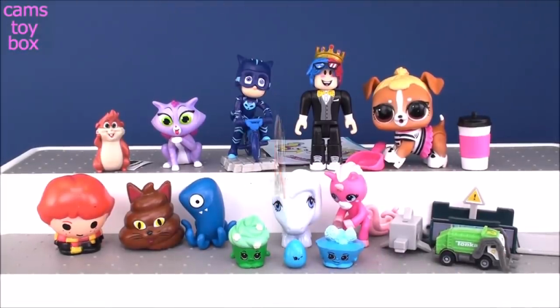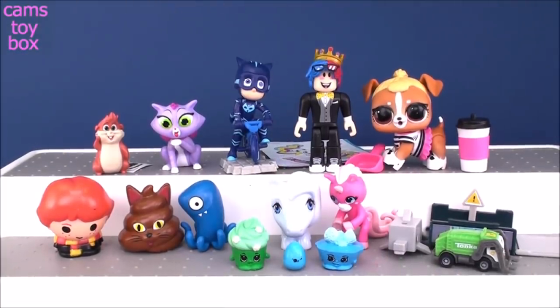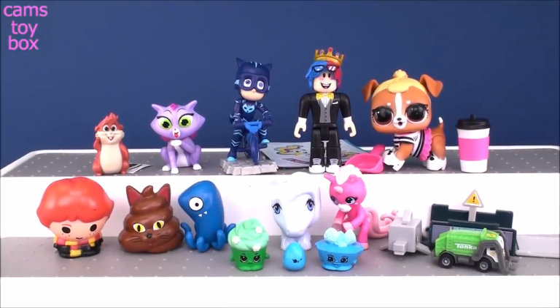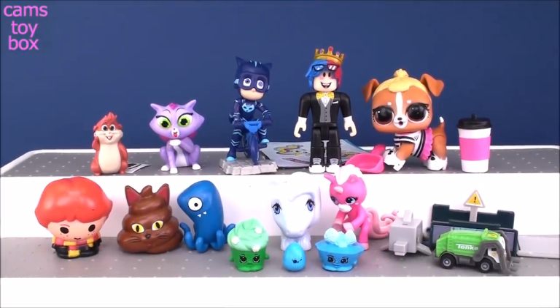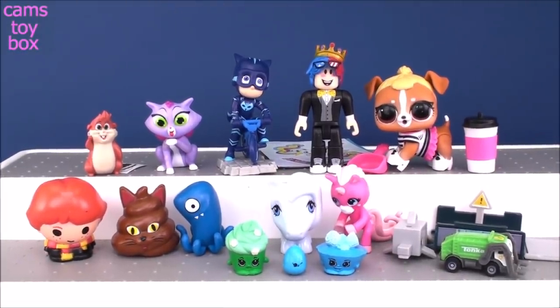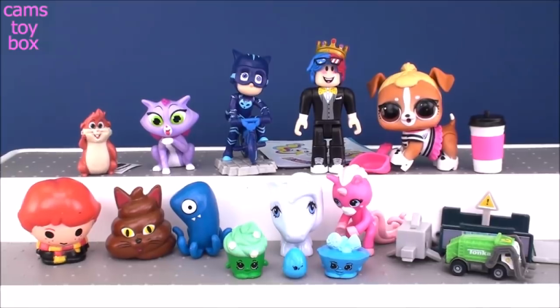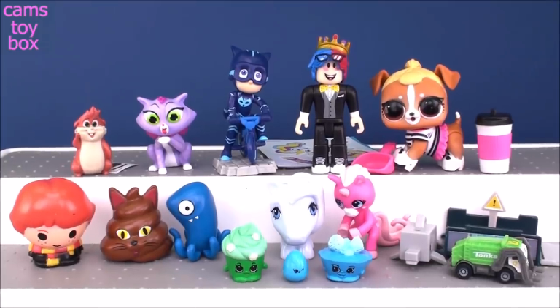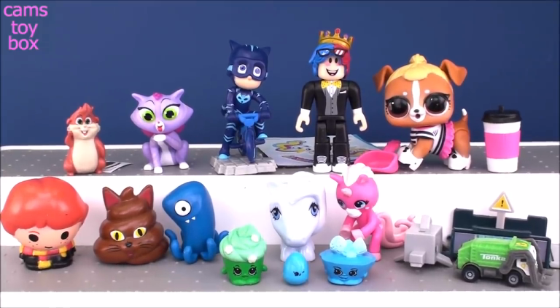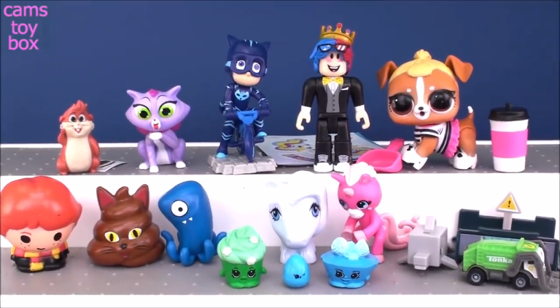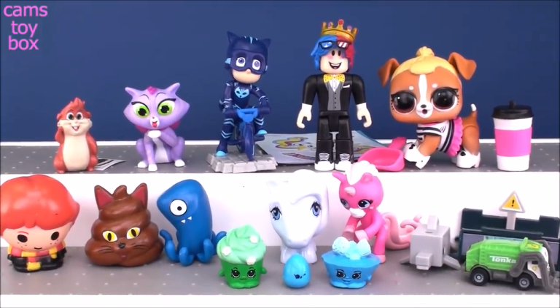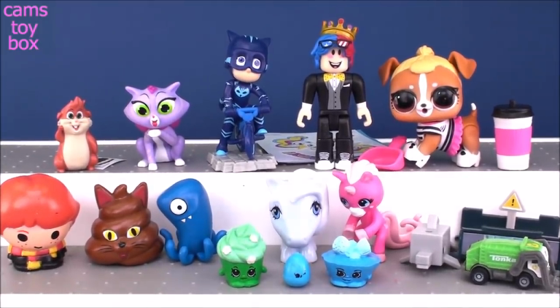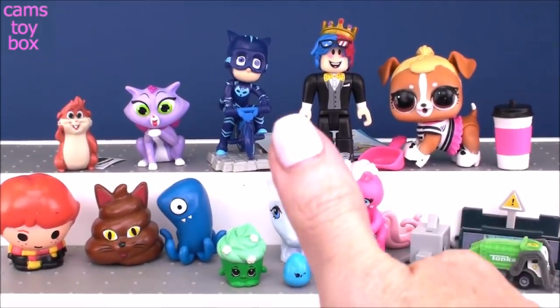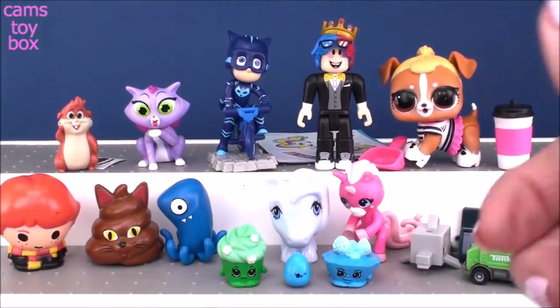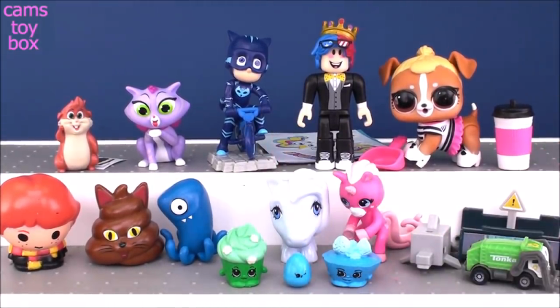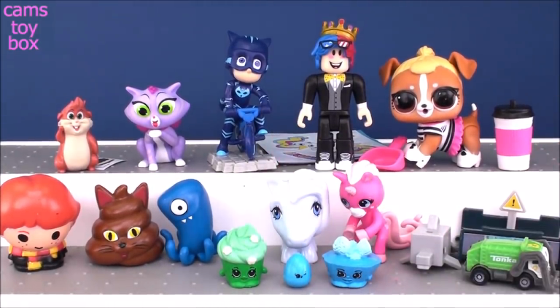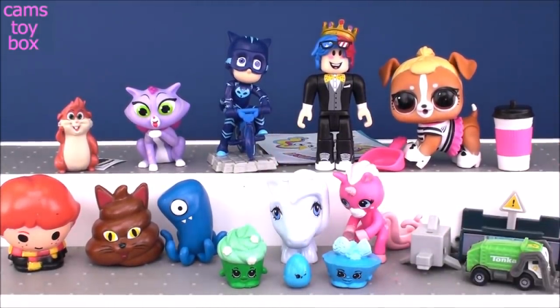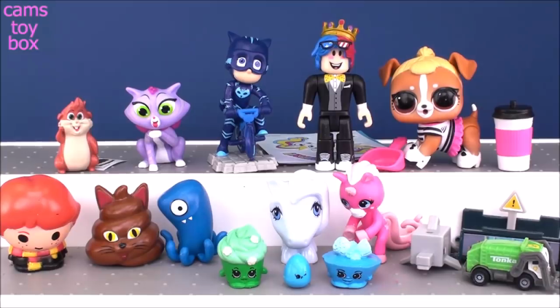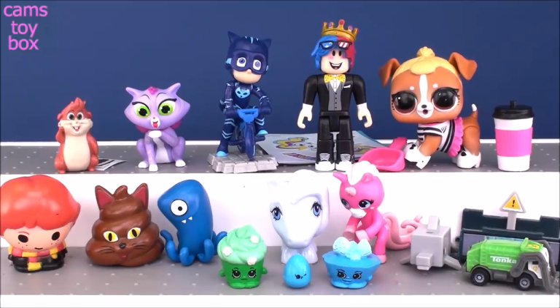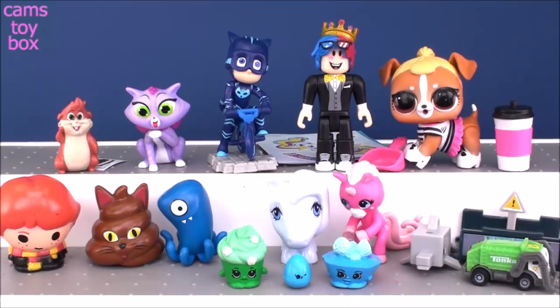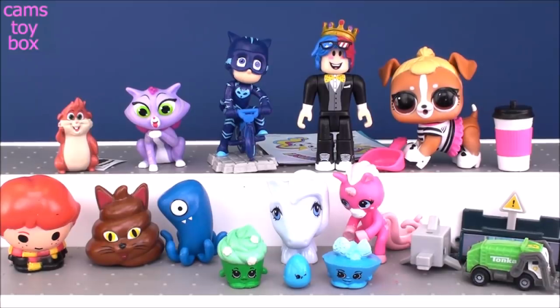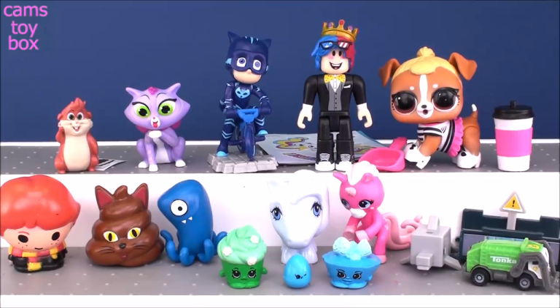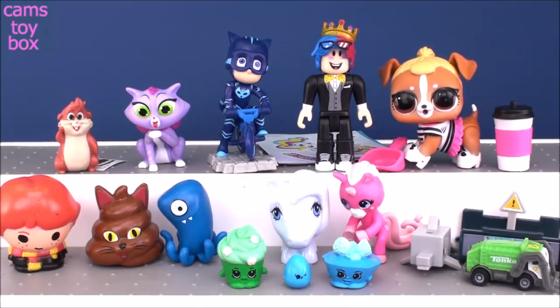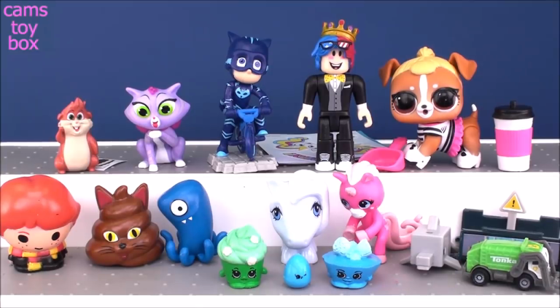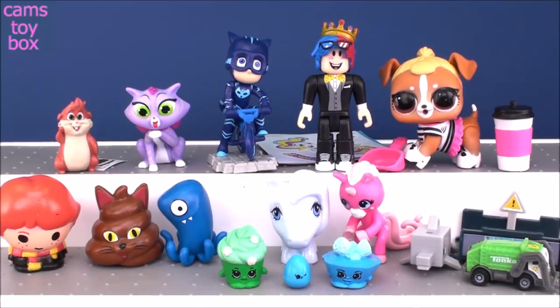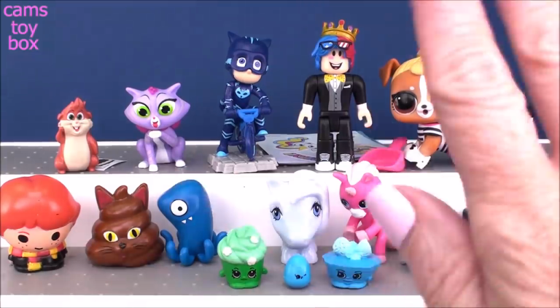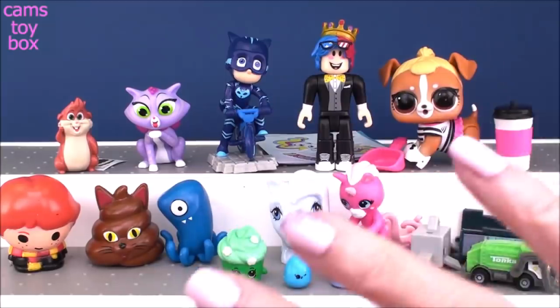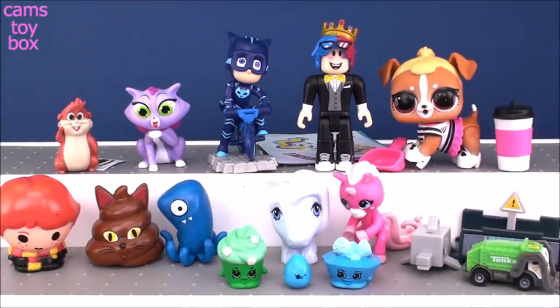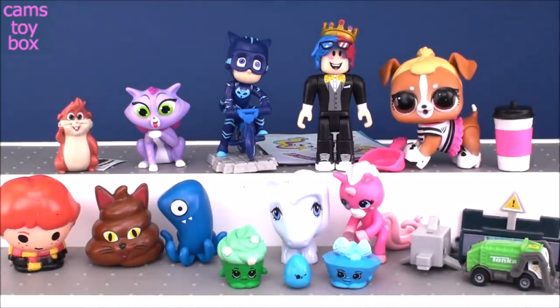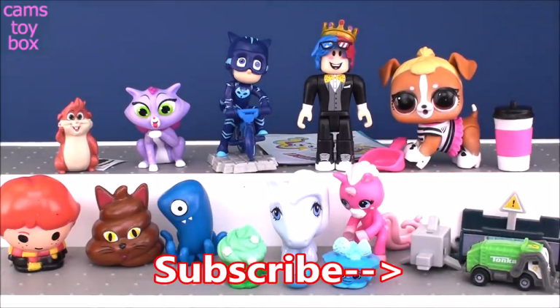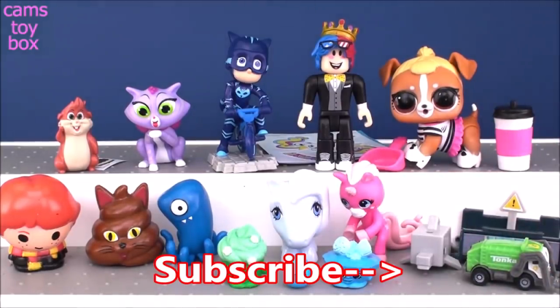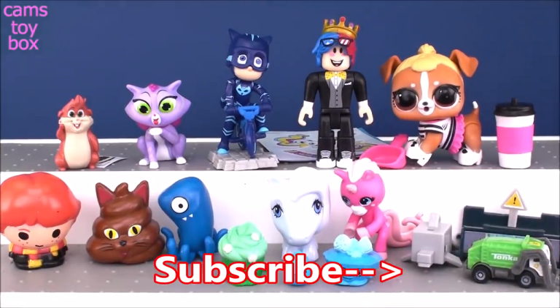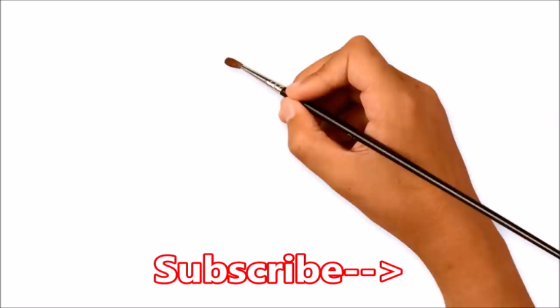All right, guys, that is it for today's surprises. As always, we got some pretty fabulous toys today. Give a big thumbs up if you enjoyed it. Be sure to come back, and don't forget to subscribe to see lots more toys and surprises every single day here with me on Cam's Toy Box. Bye, guys — I'll see you real soon!